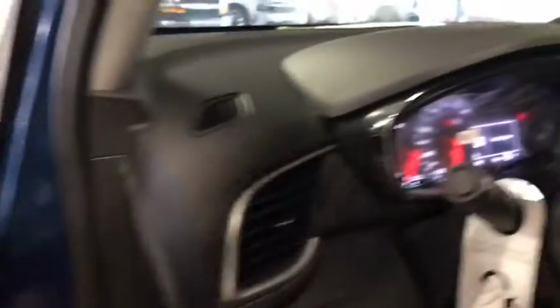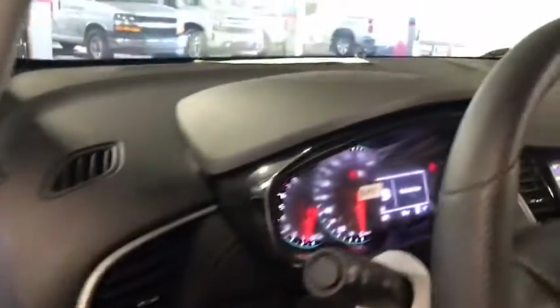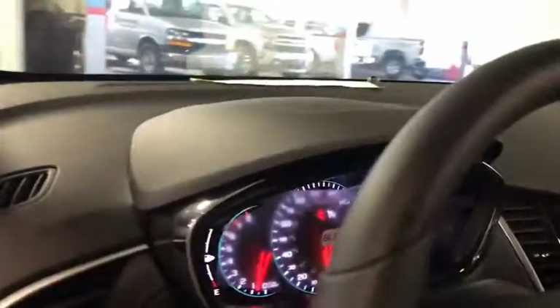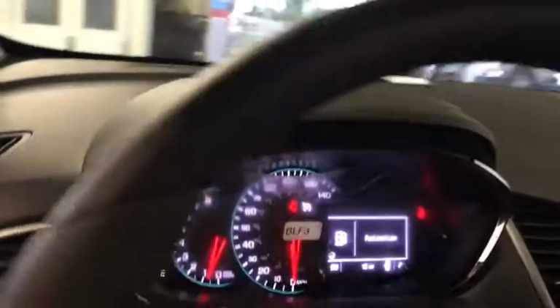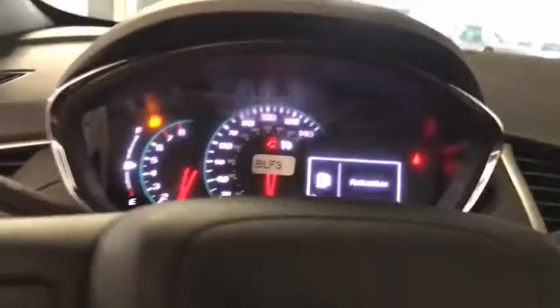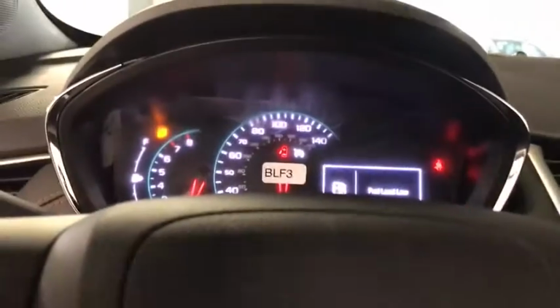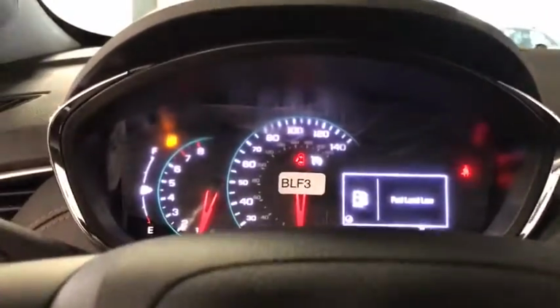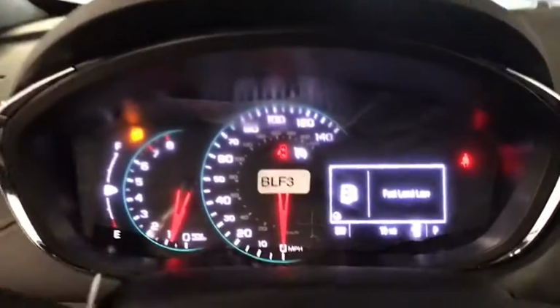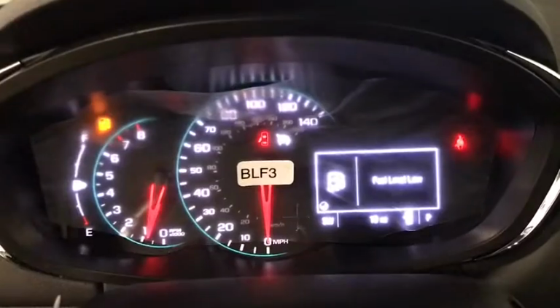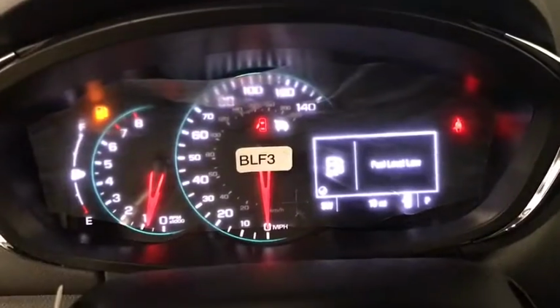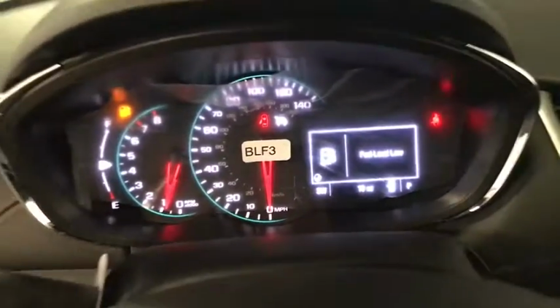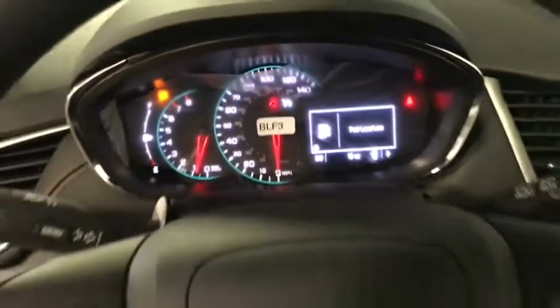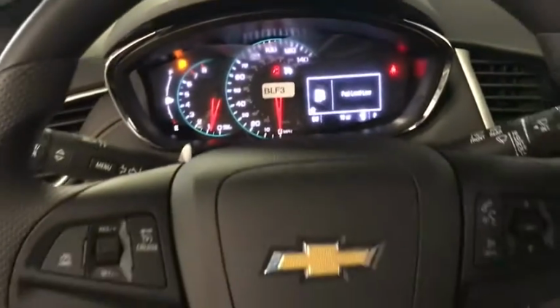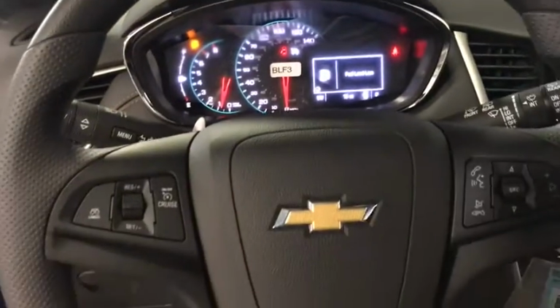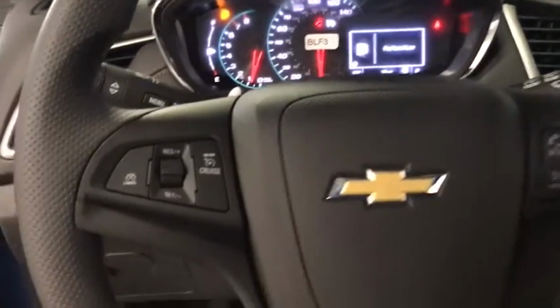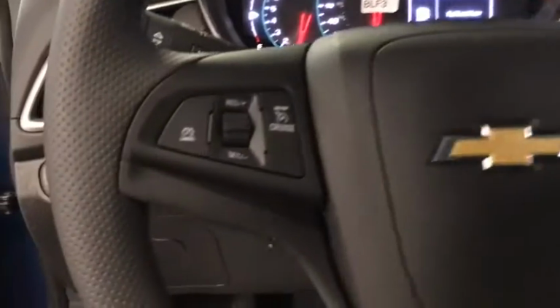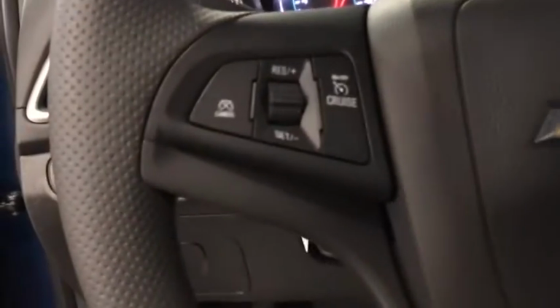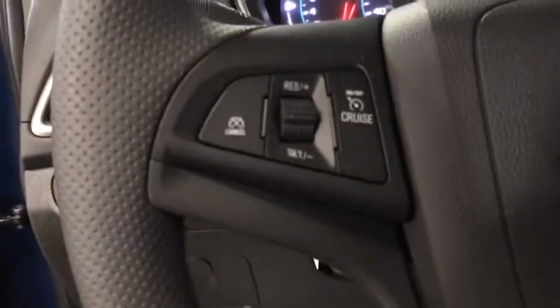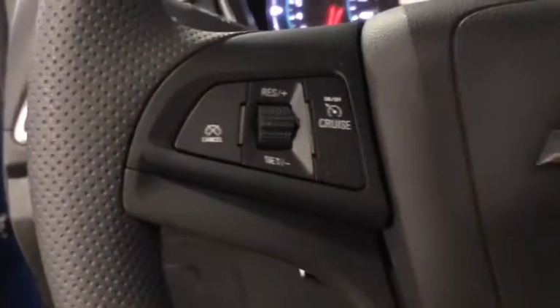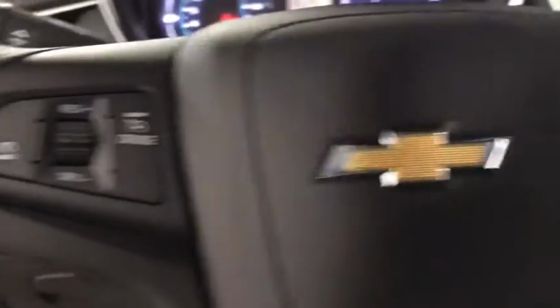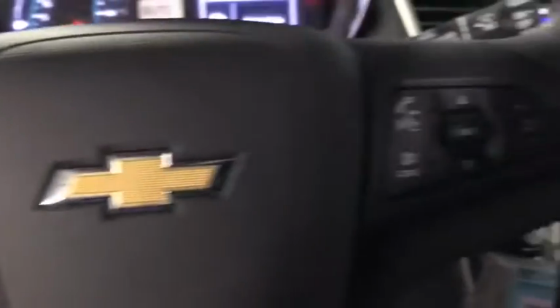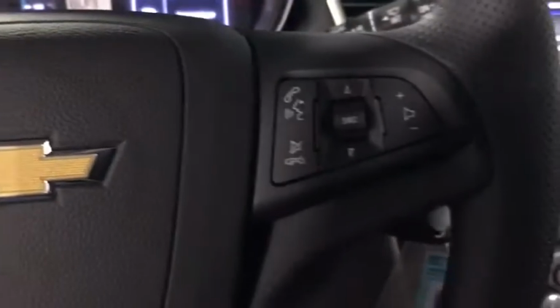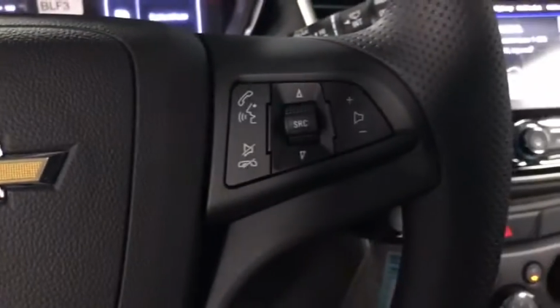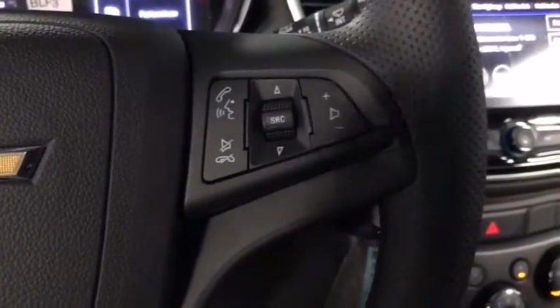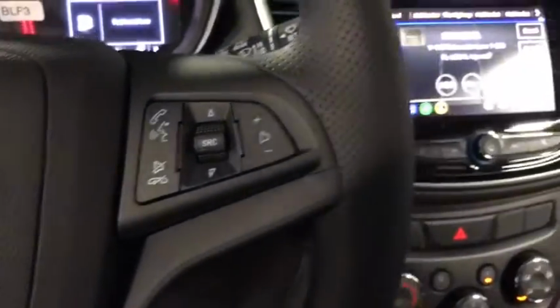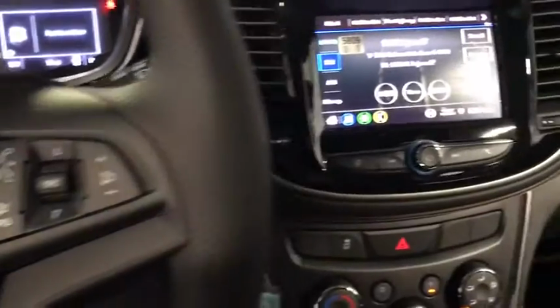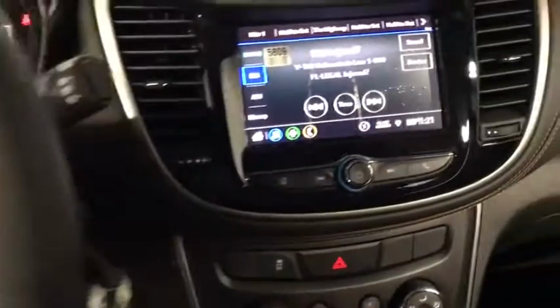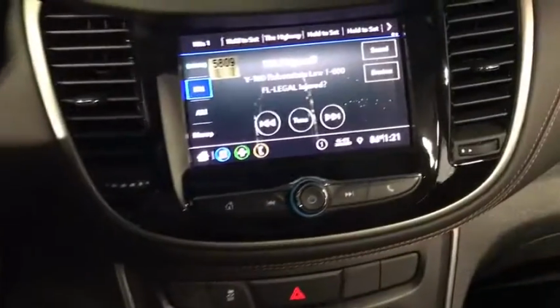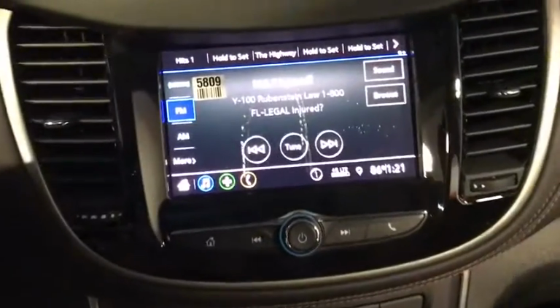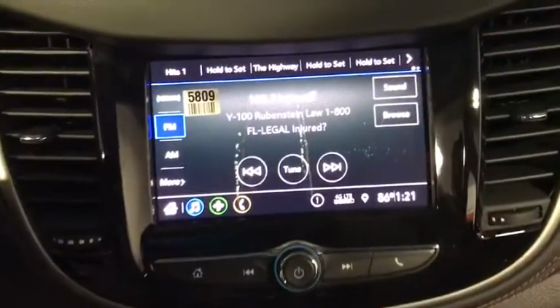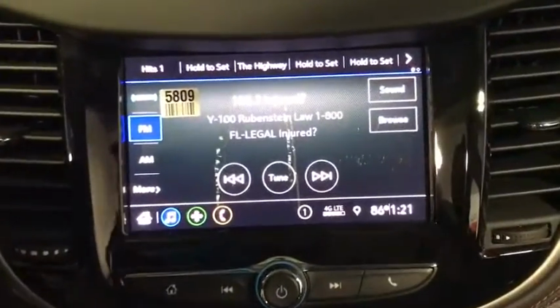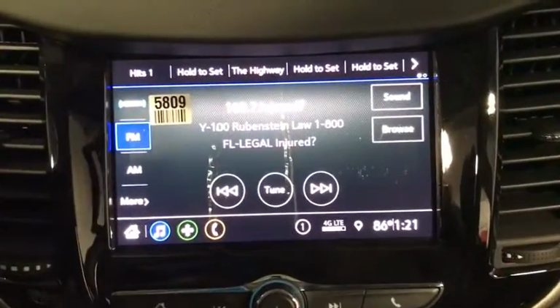Traction control, dual airbags, alloy wheels, power steering, electronic stability control, rear window defroster, power windows, security system, trip computer.